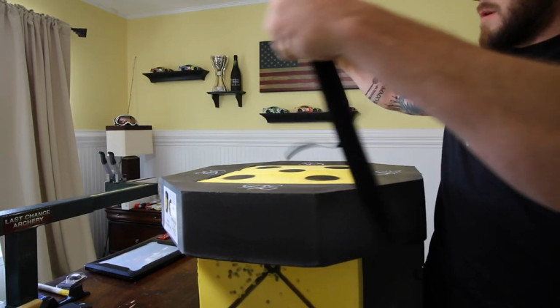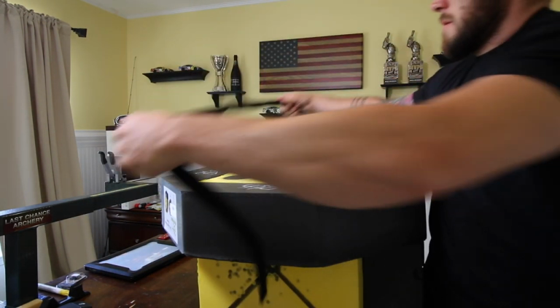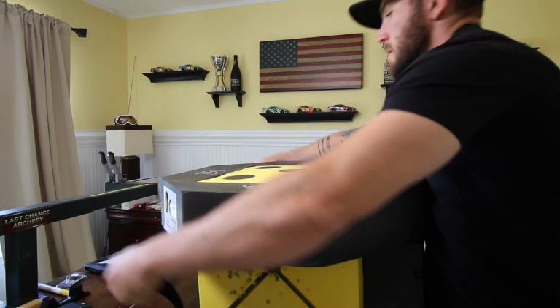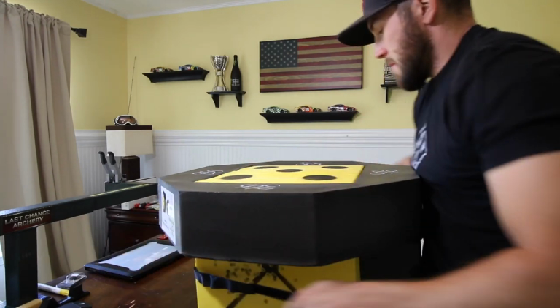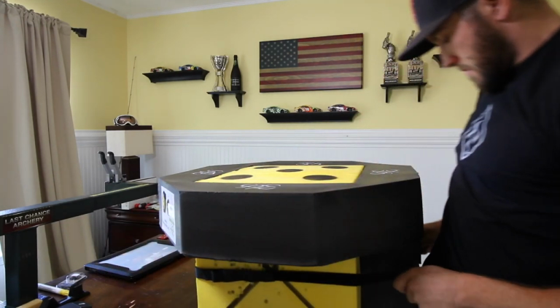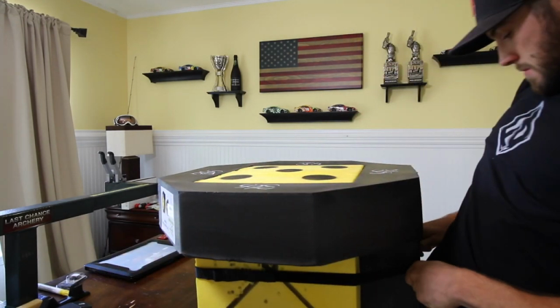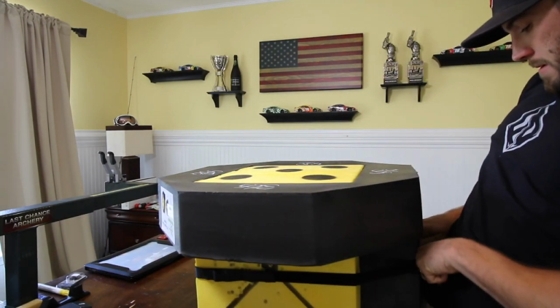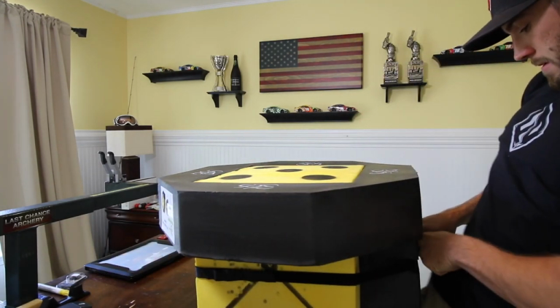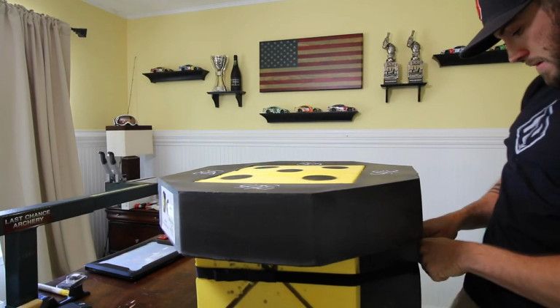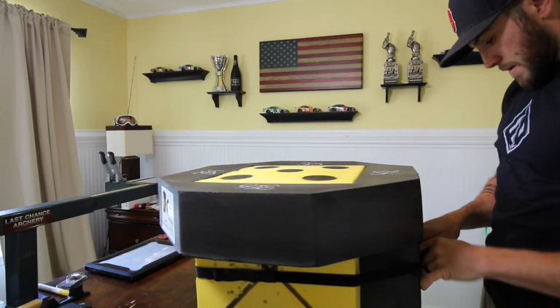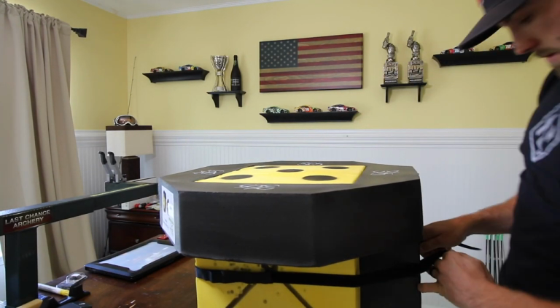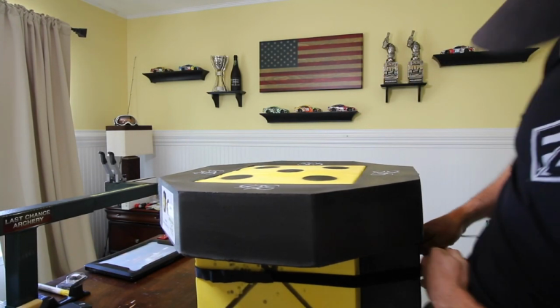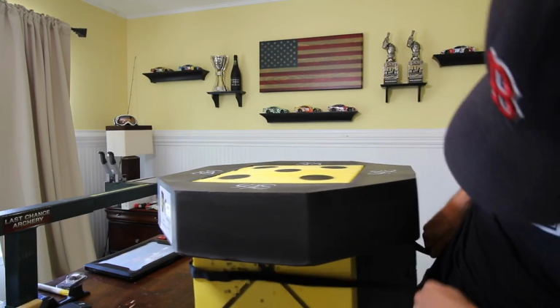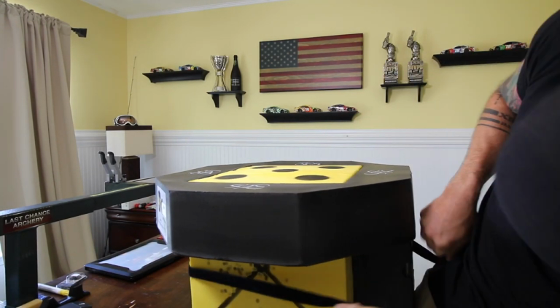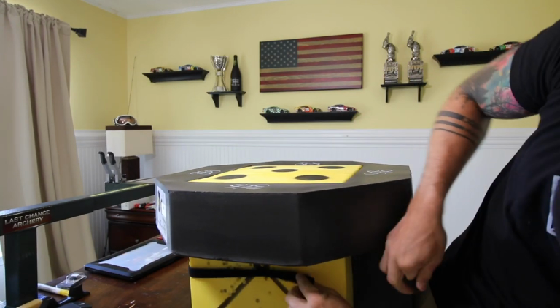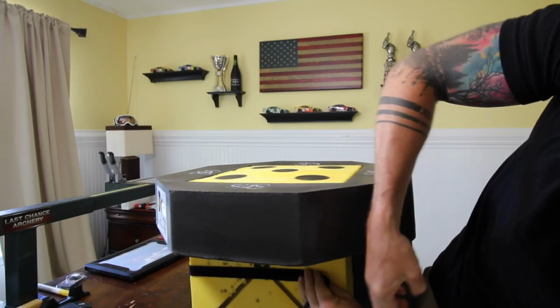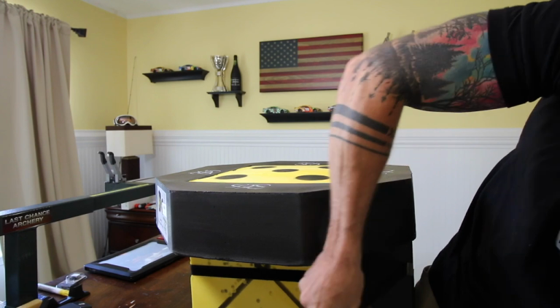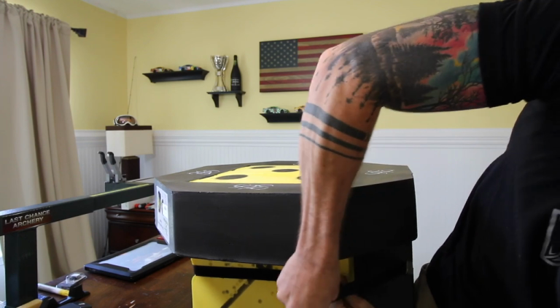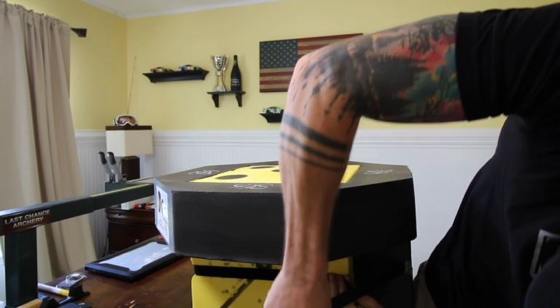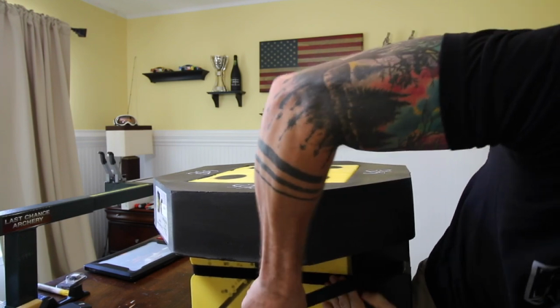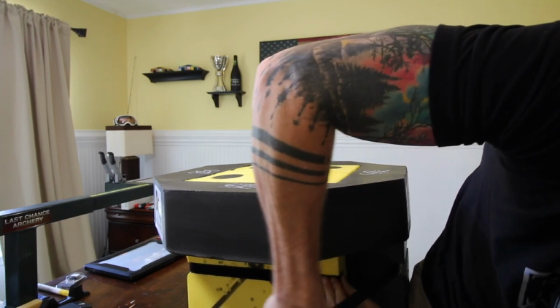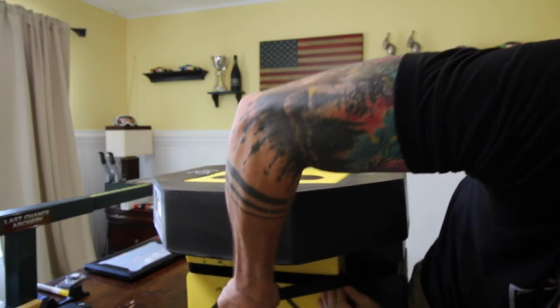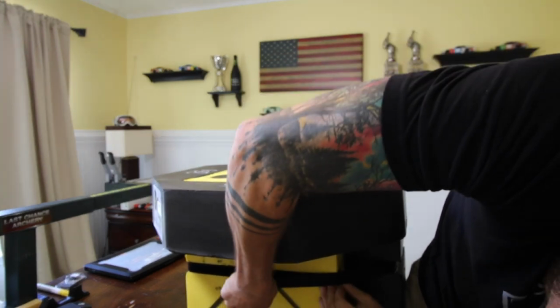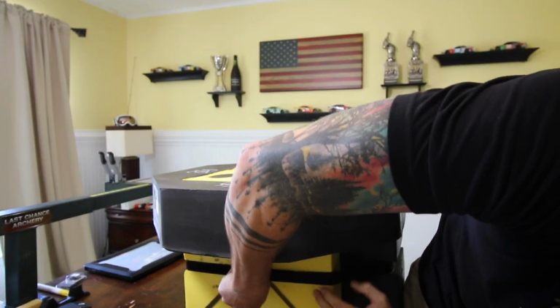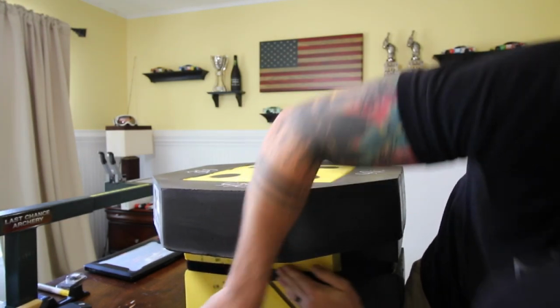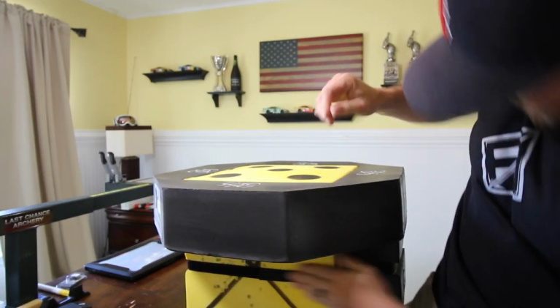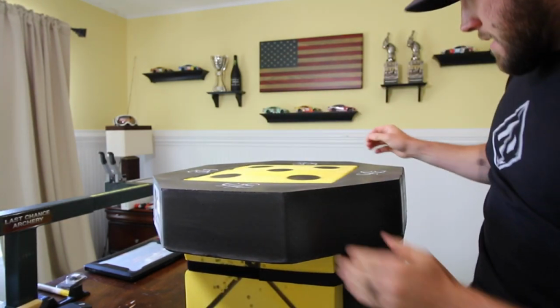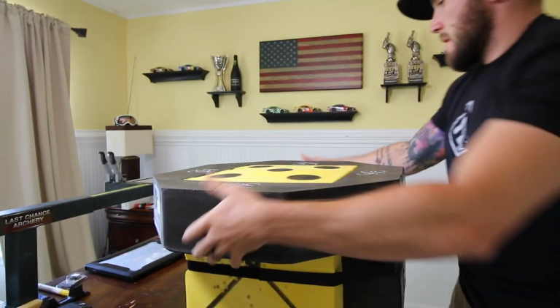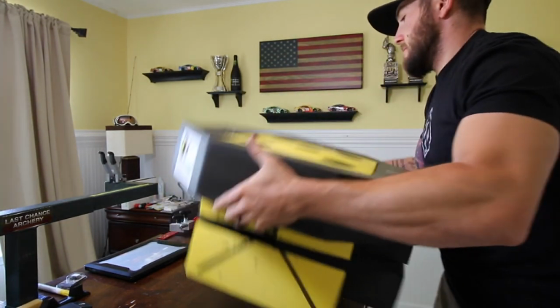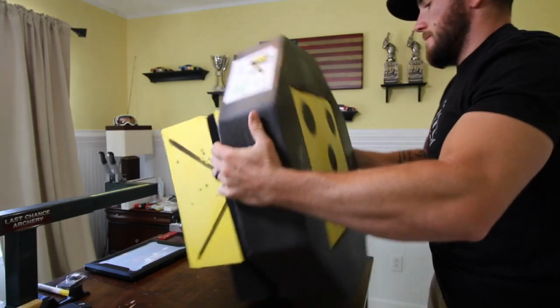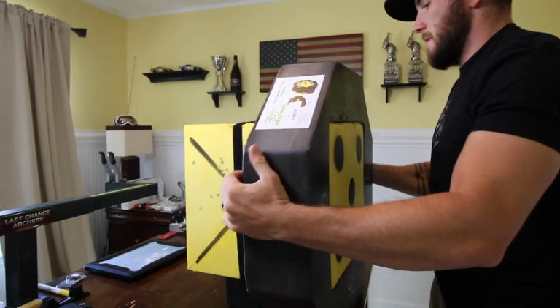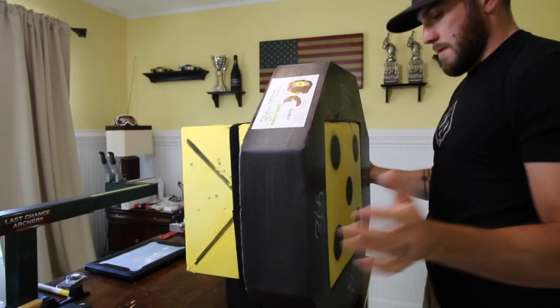This target comes in at $220. It was on the cheaper end for some of the replaceable core targets that I've seen on the market, and I have no affiliation with 365 Archery — it just seemed to check all the boxes for me.